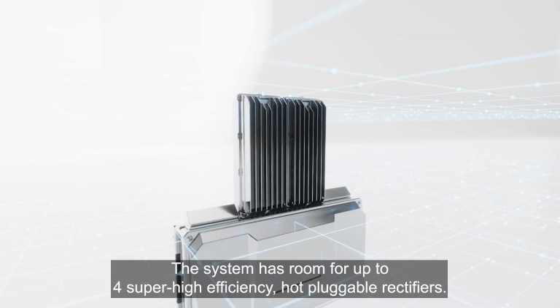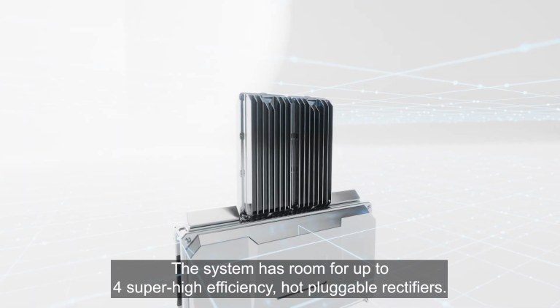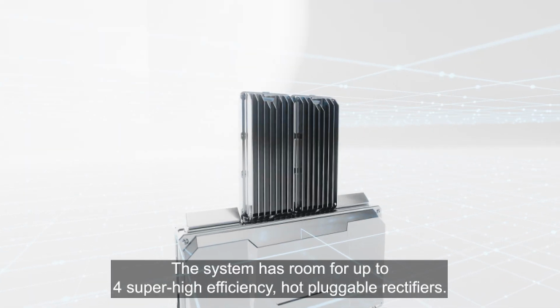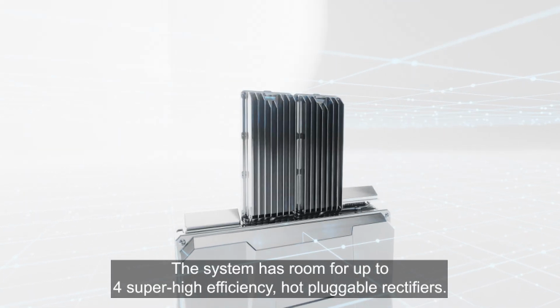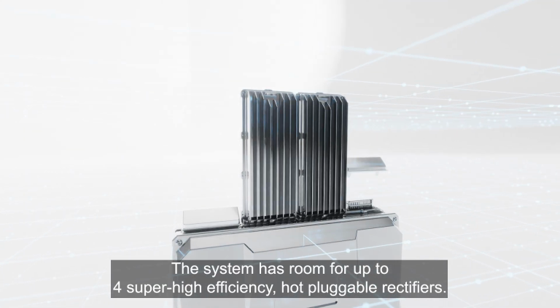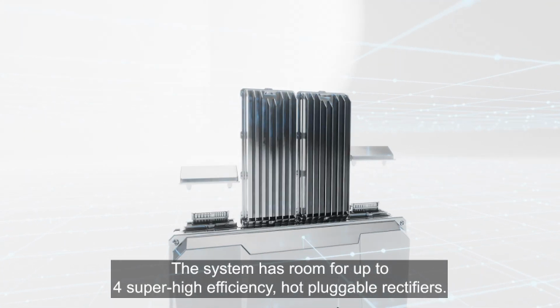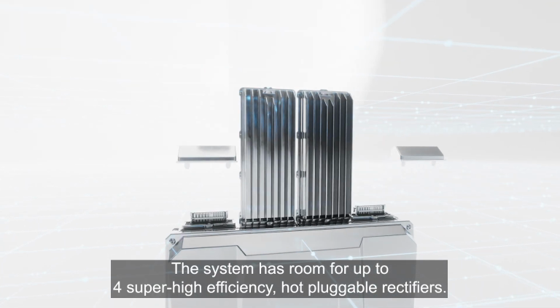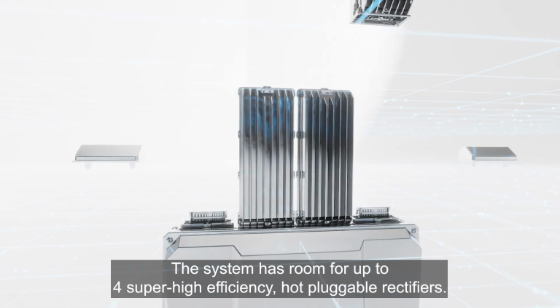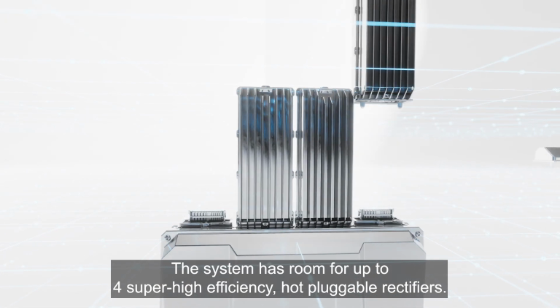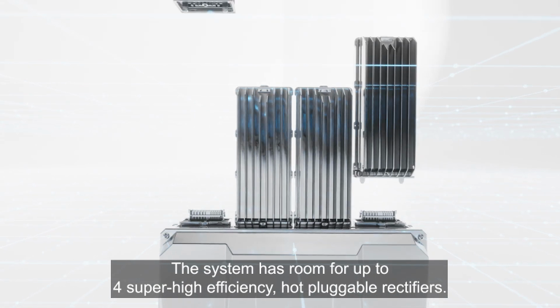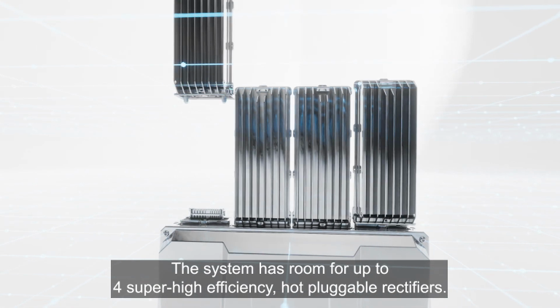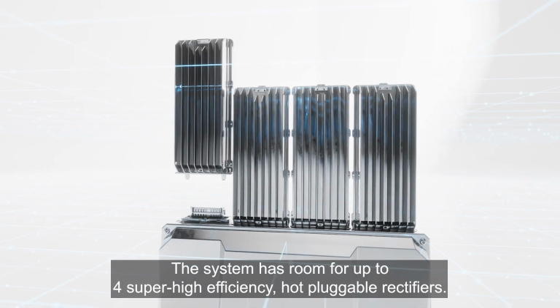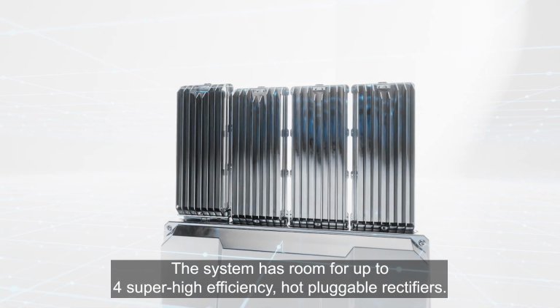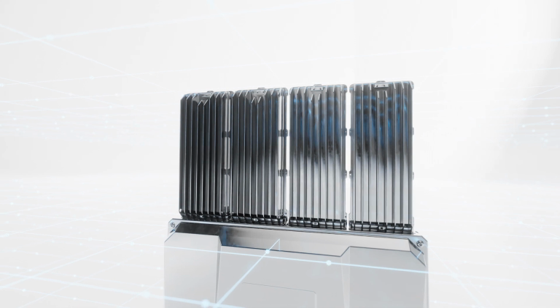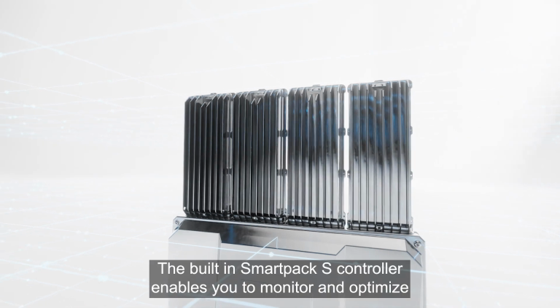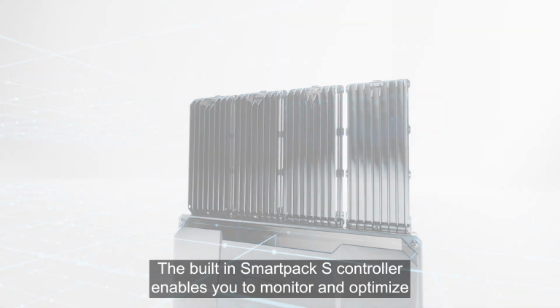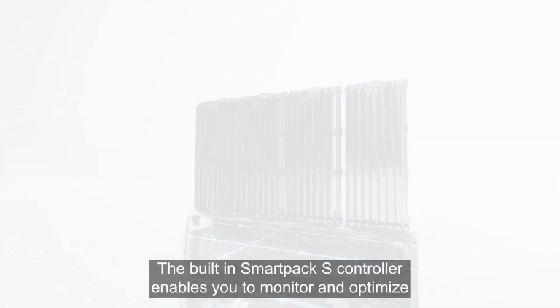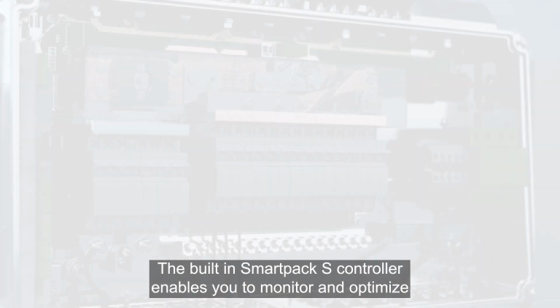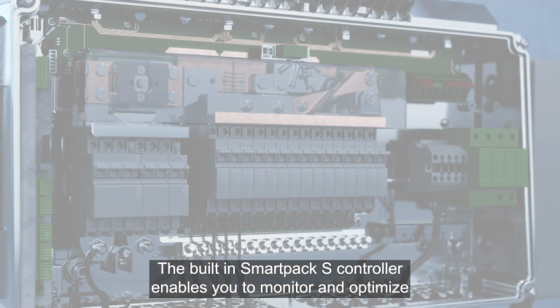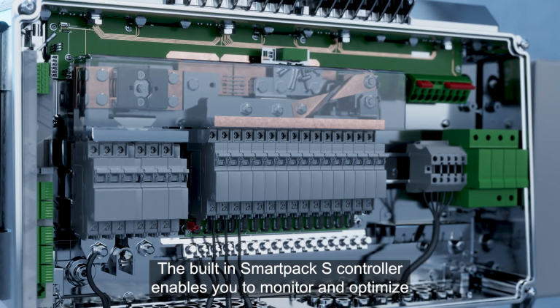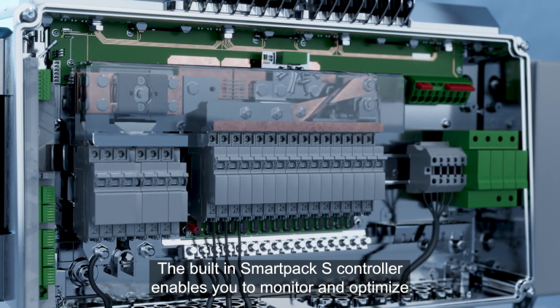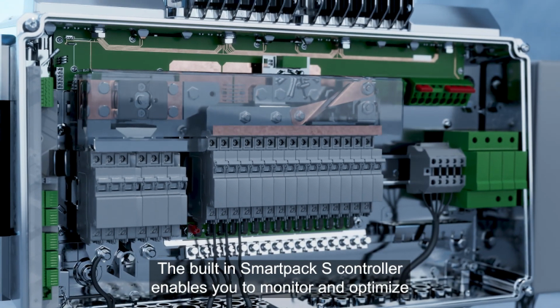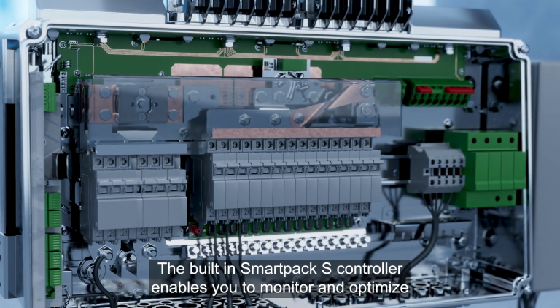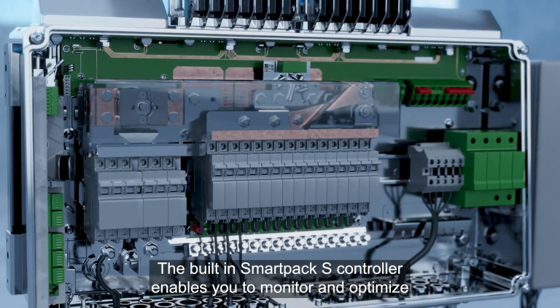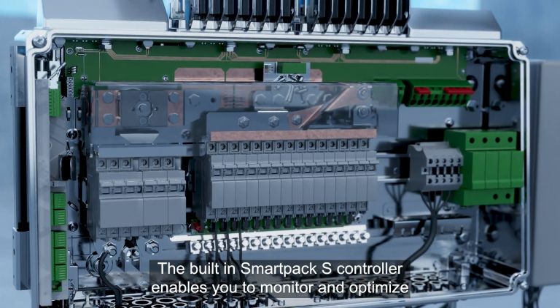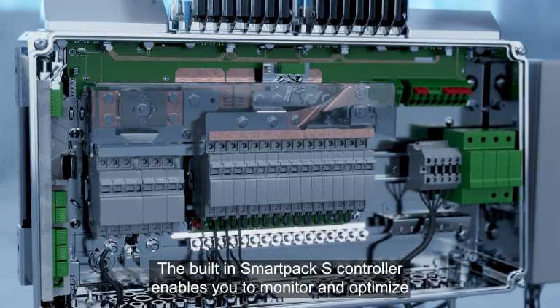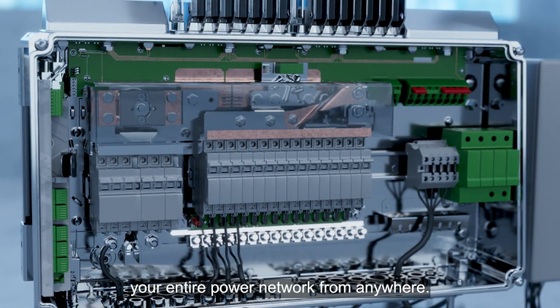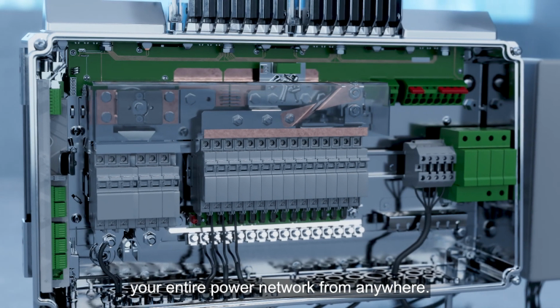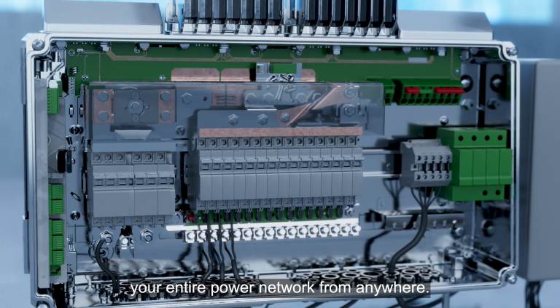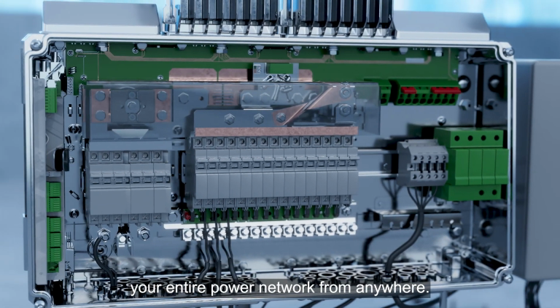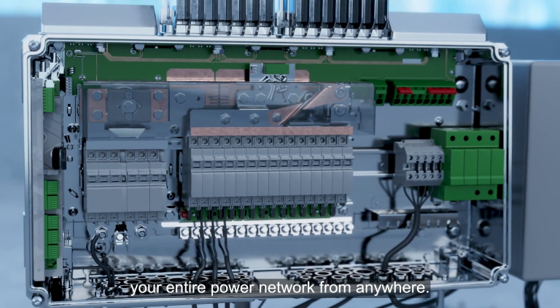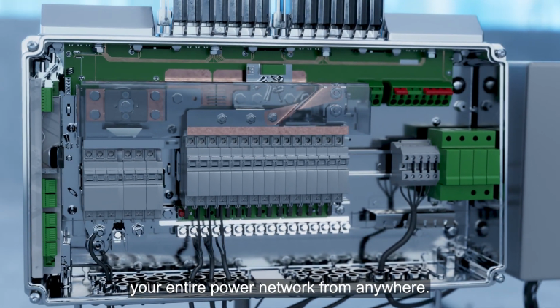The system has room for up to four super high efficiency hot pluggable rectifiers. The built-in SmartPak S controller enables you to monitor and optimize your entire power network from anywhere.